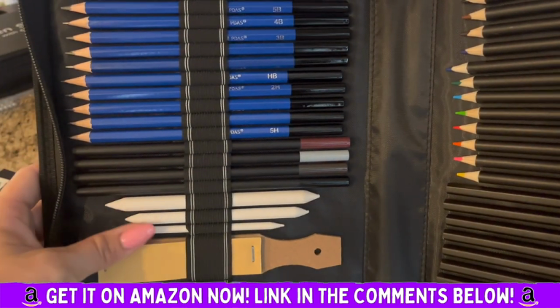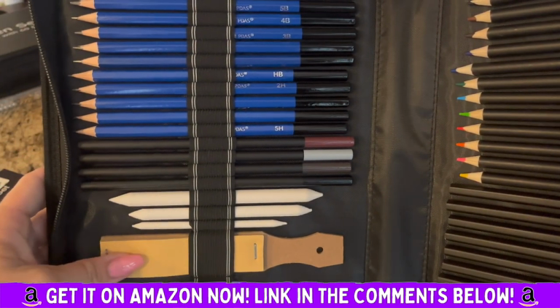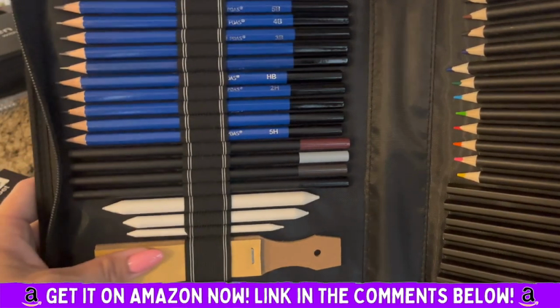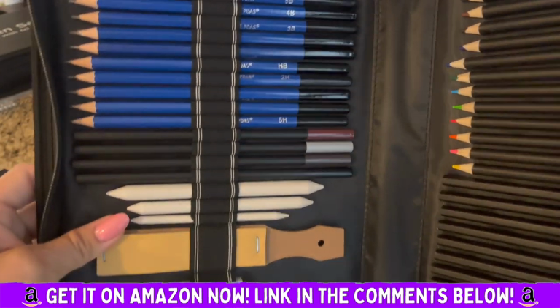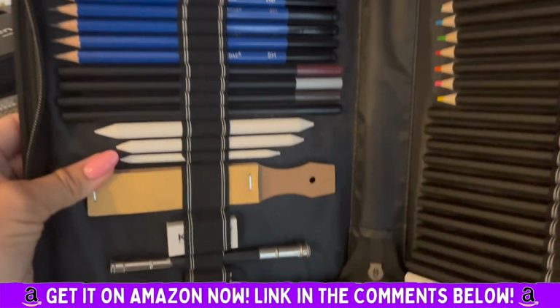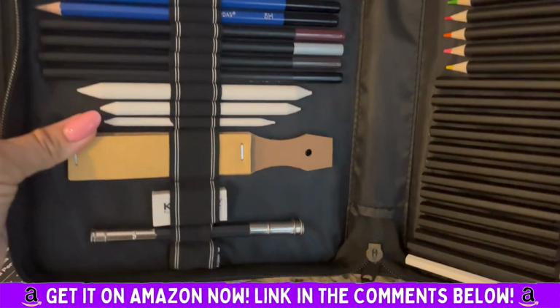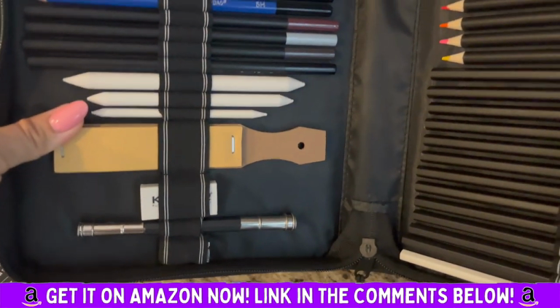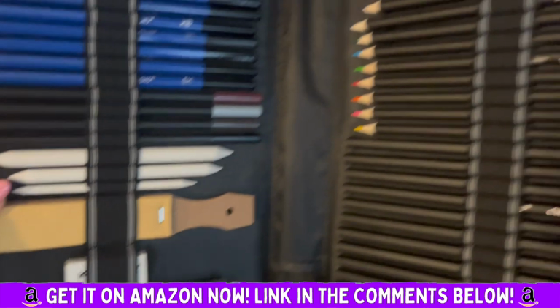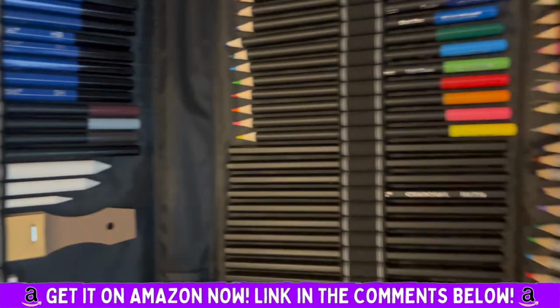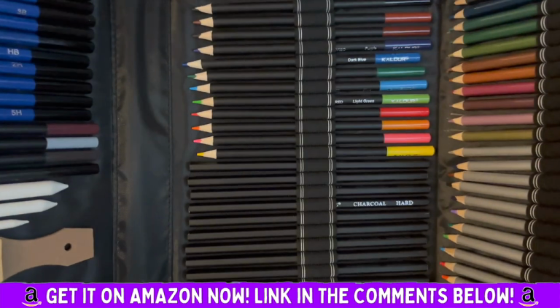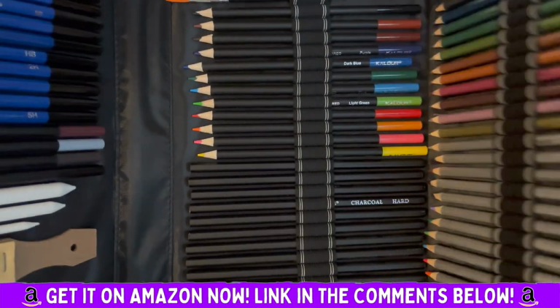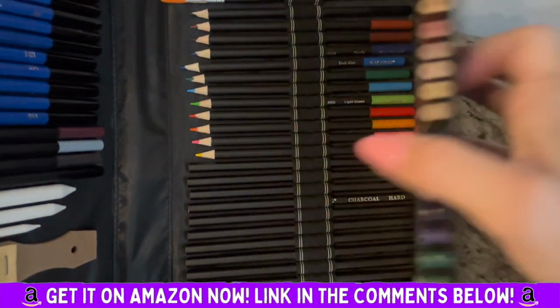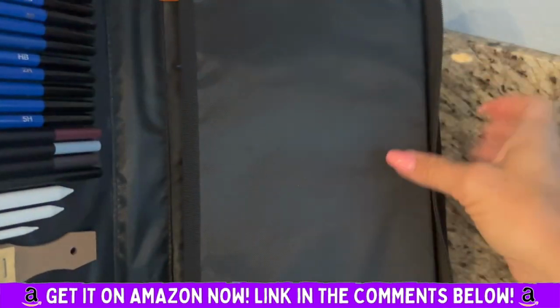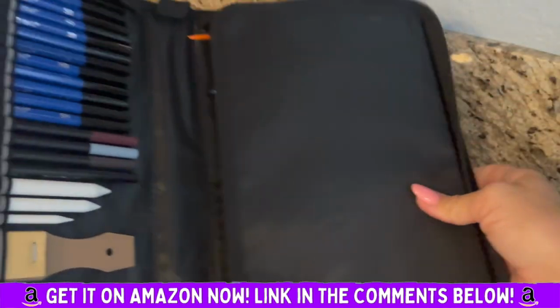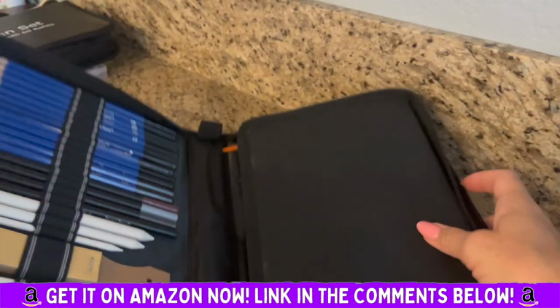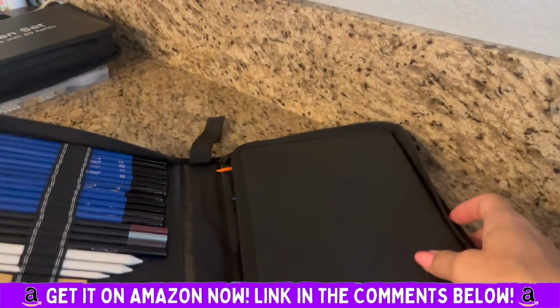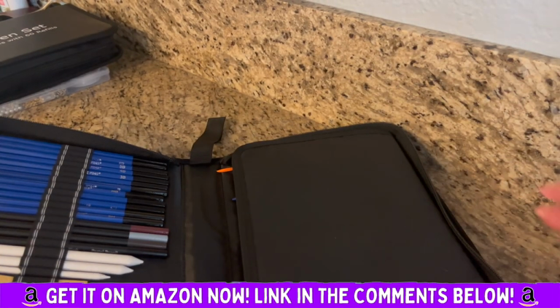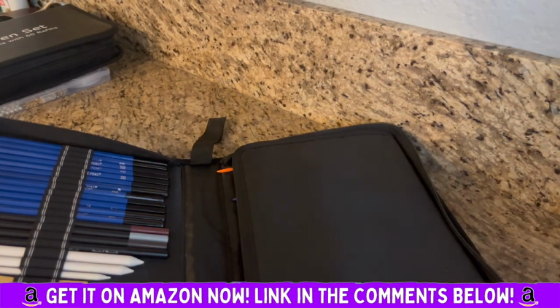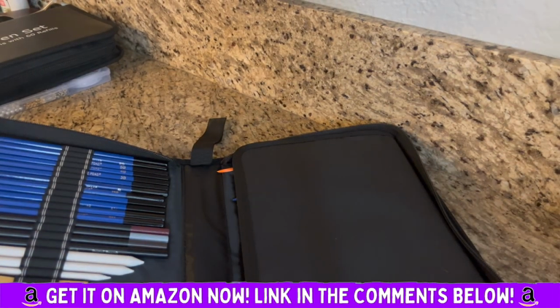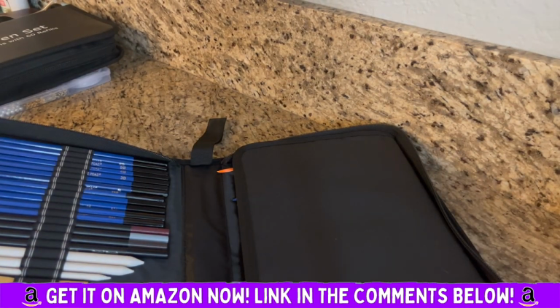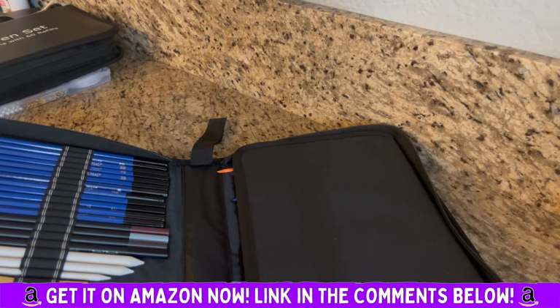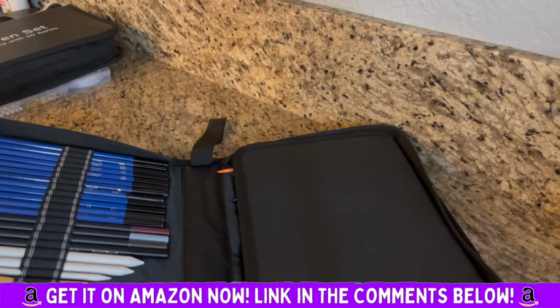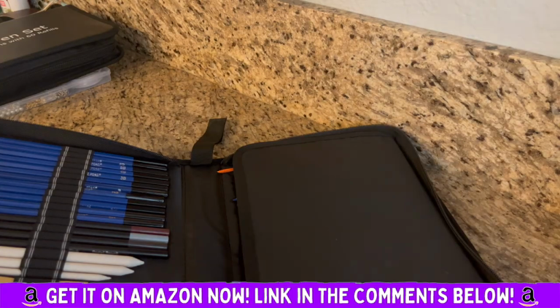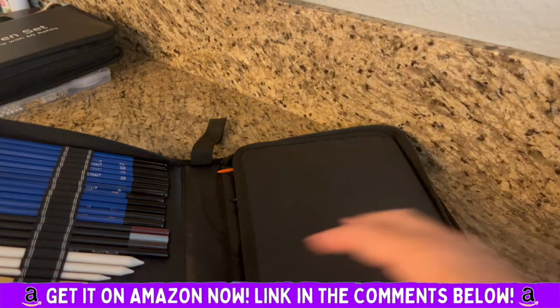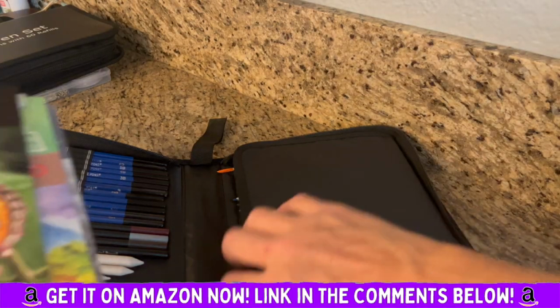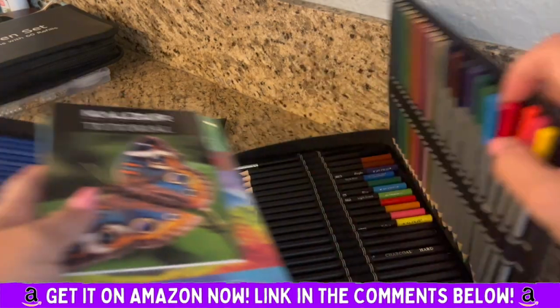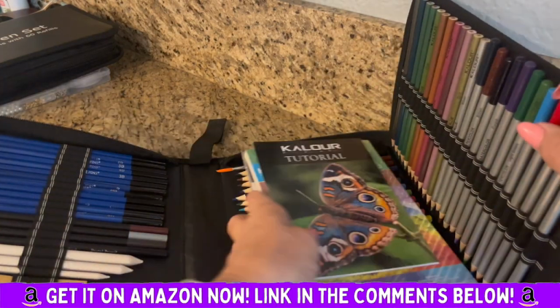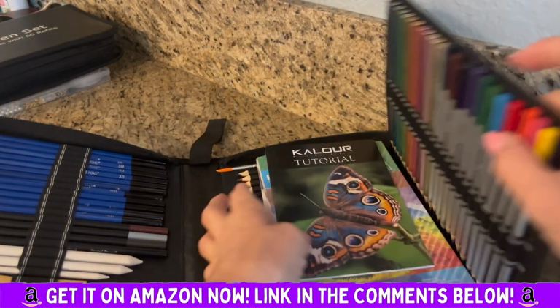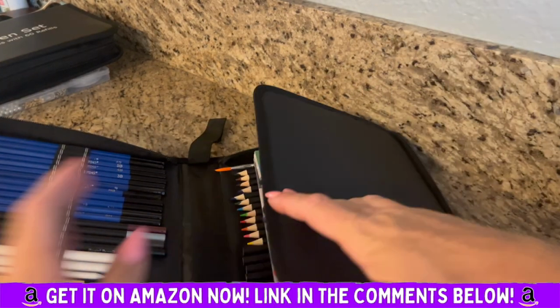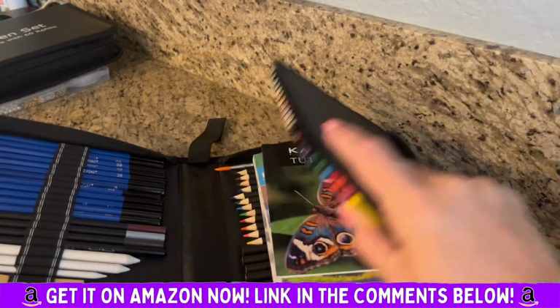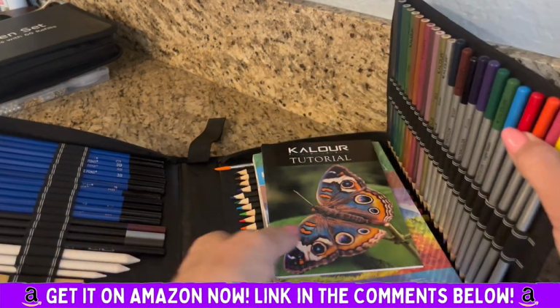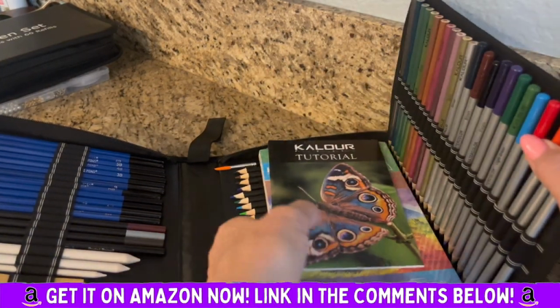This is the sandpaper. Really, really neat. My daughter loves to draw, and so I got this for her.